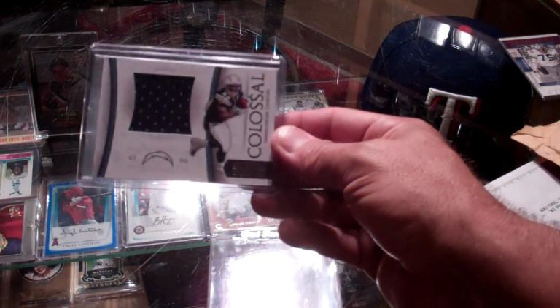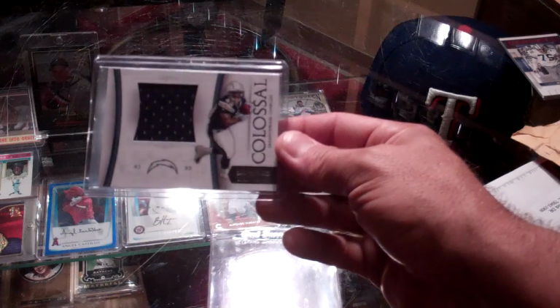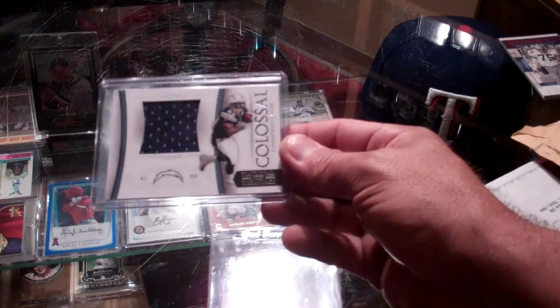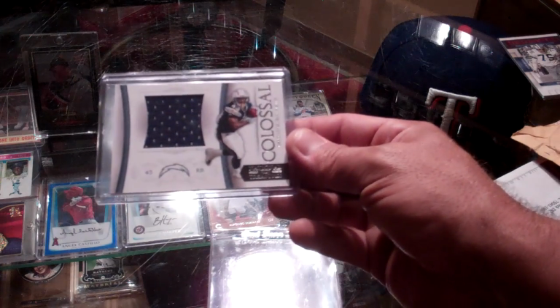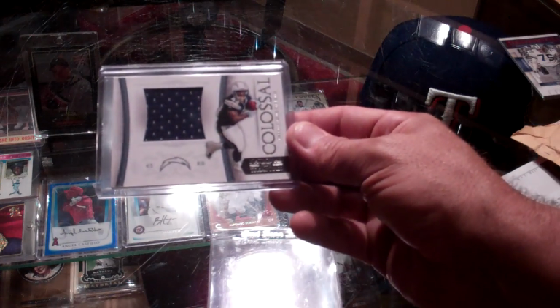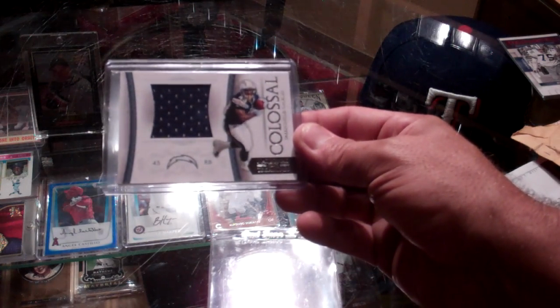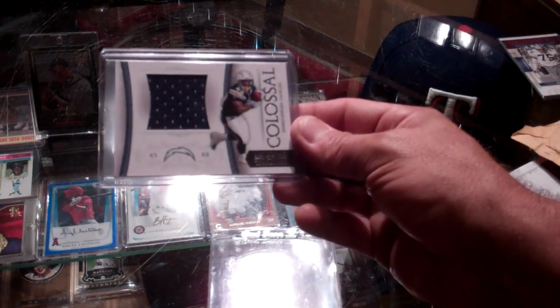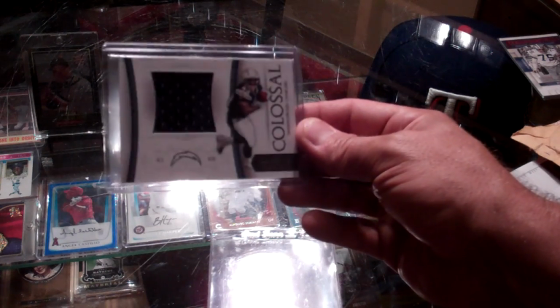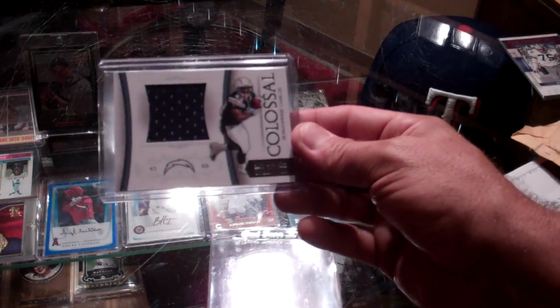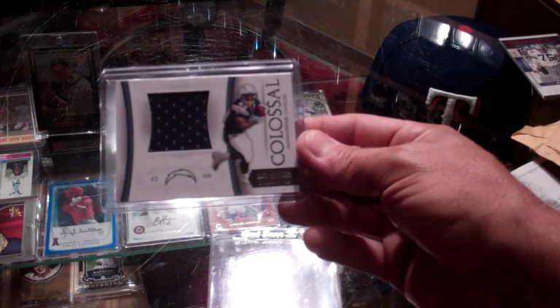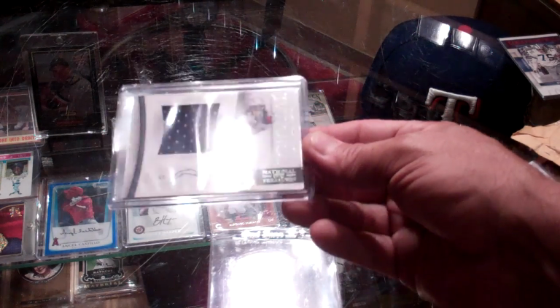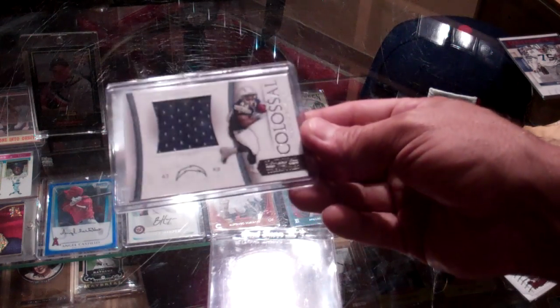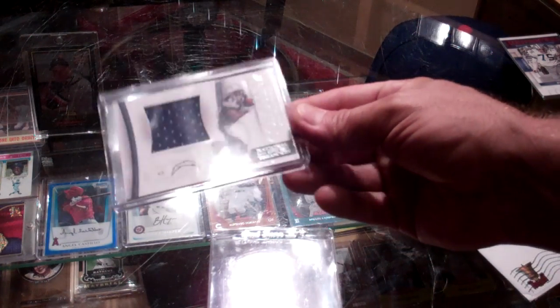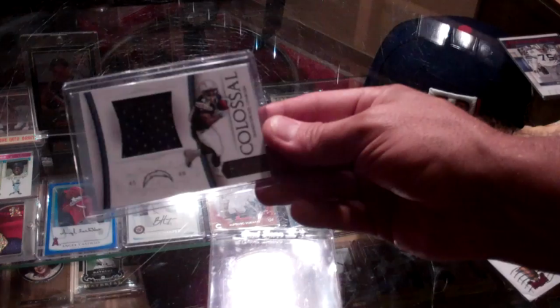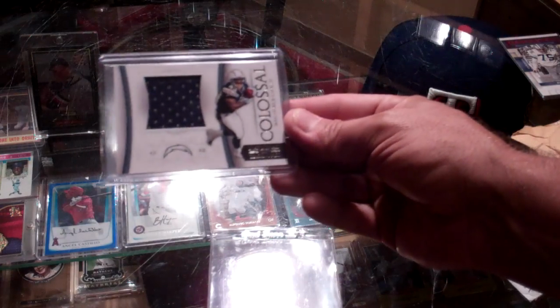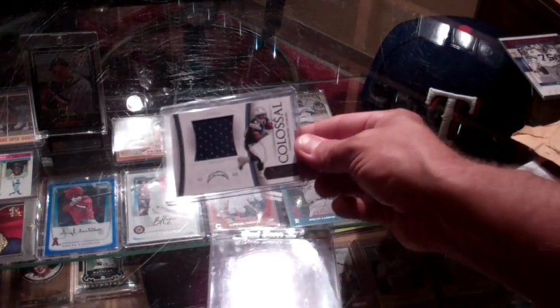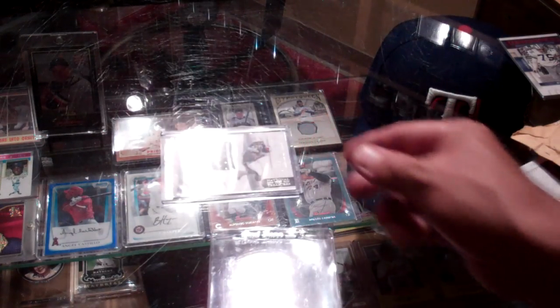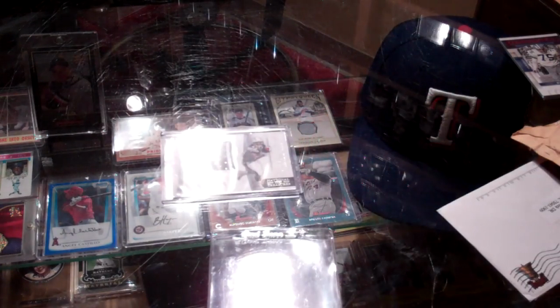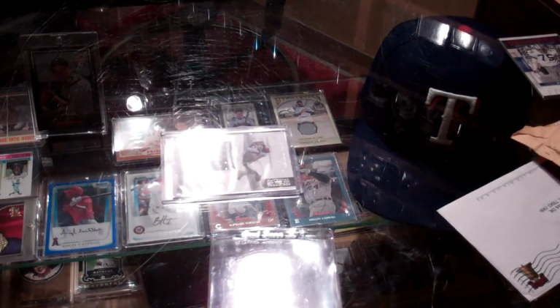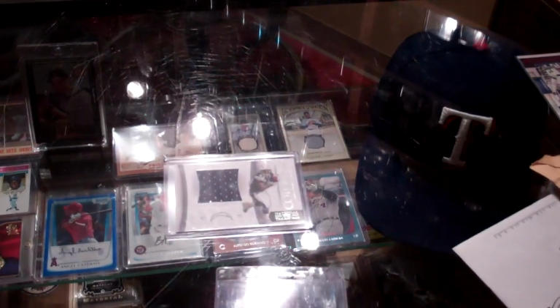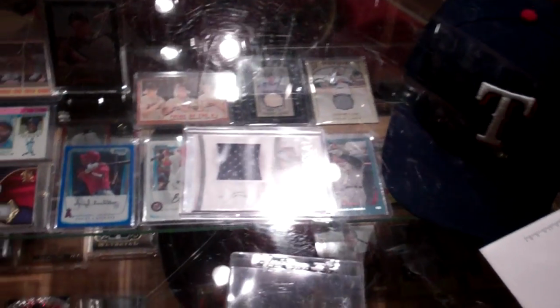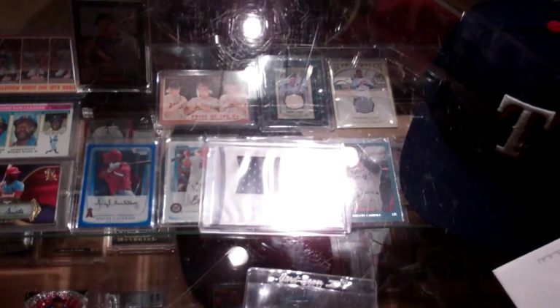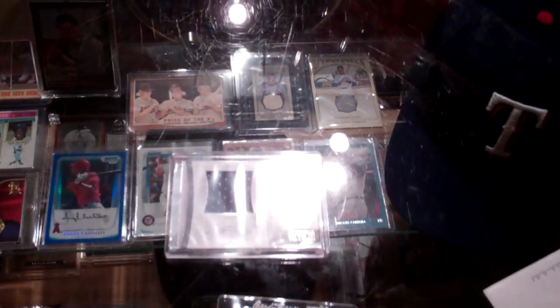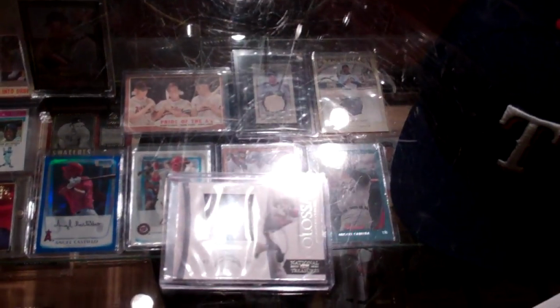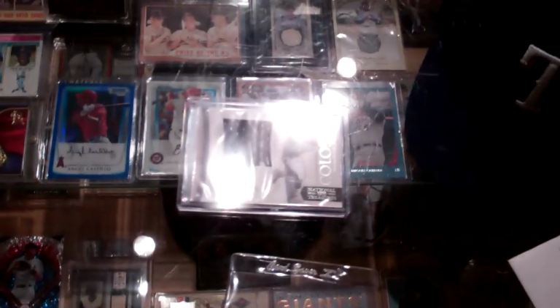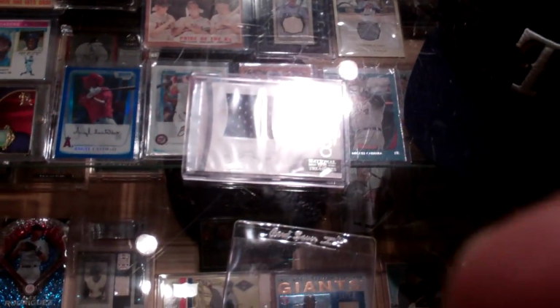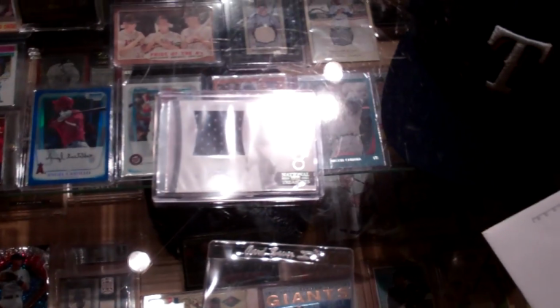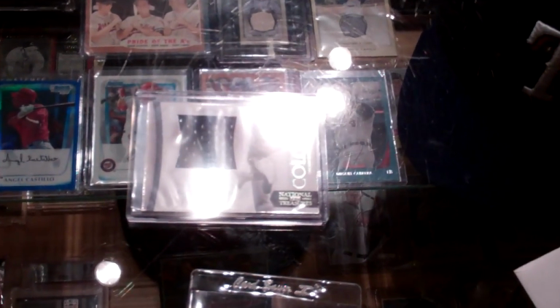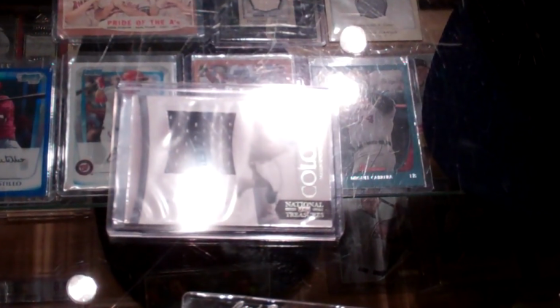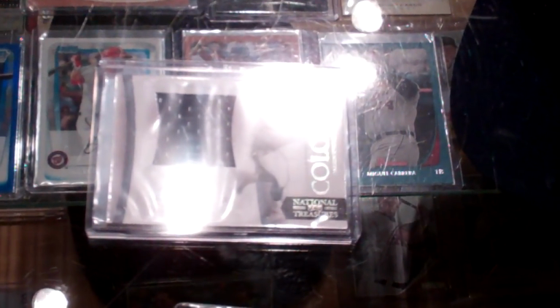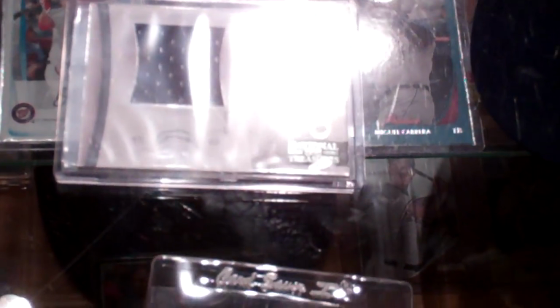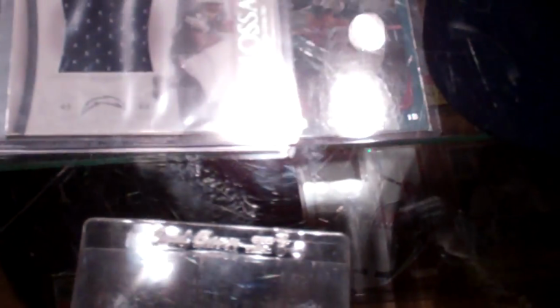I'm doing good on Sproles. Got all like three different Colossals numbered to one of his, so that's pretty cool. Alright guys, thanks for watching that mail day, and as always, stay thirsty, my friends.